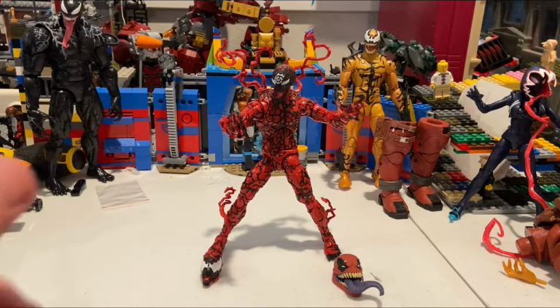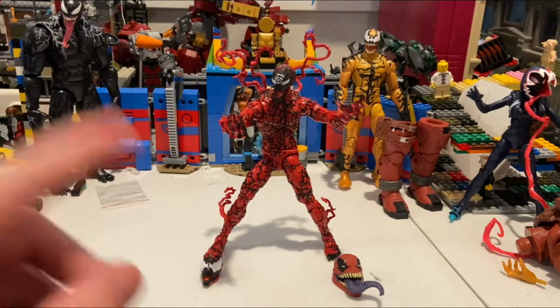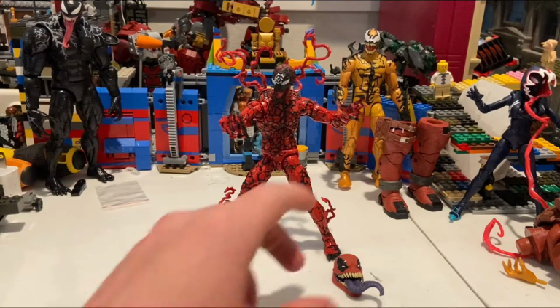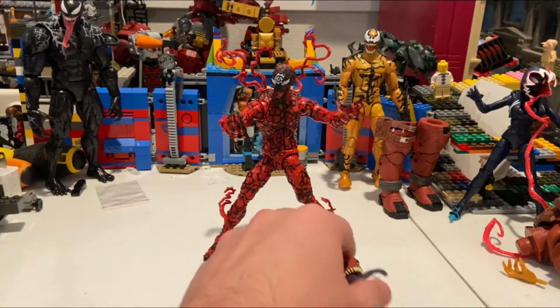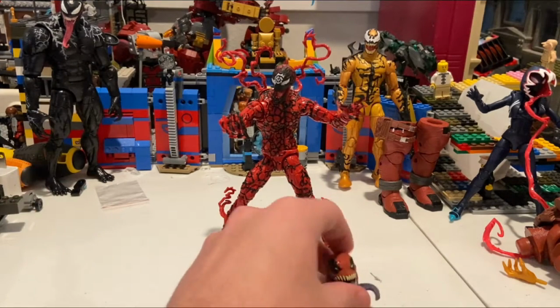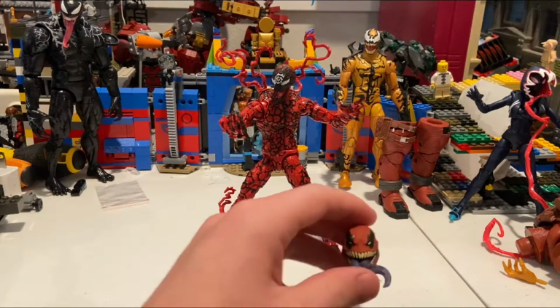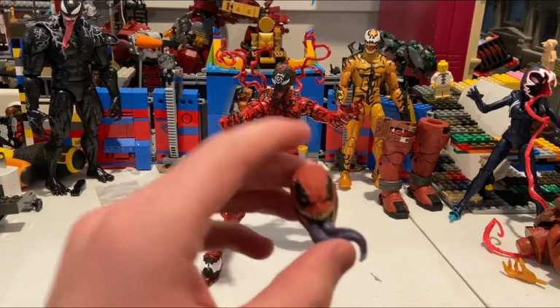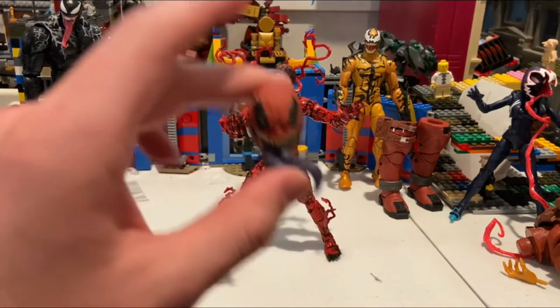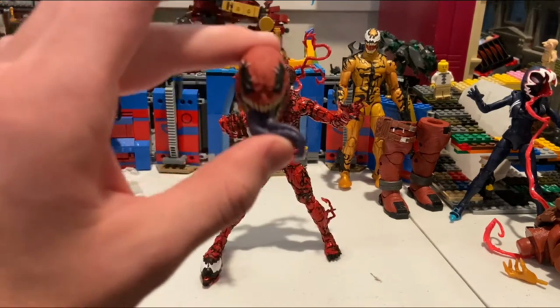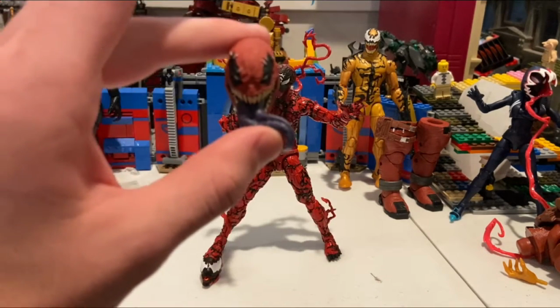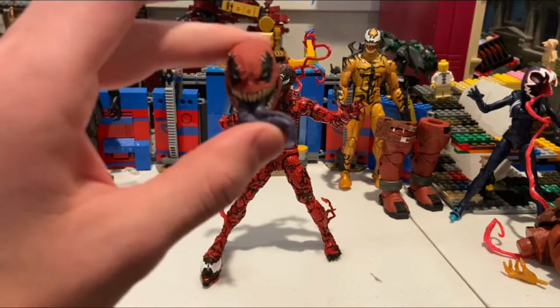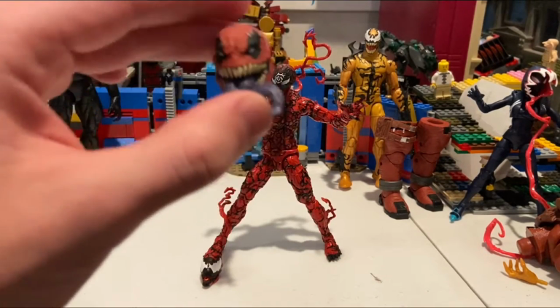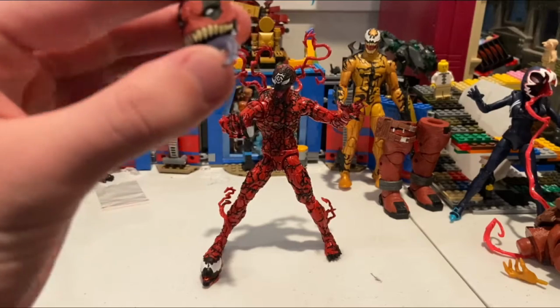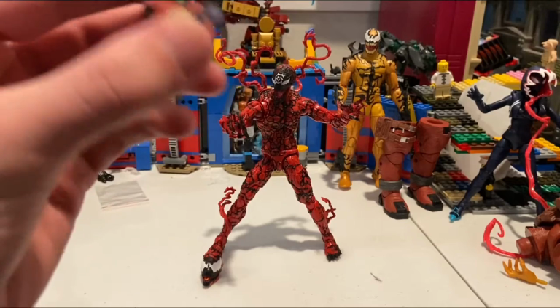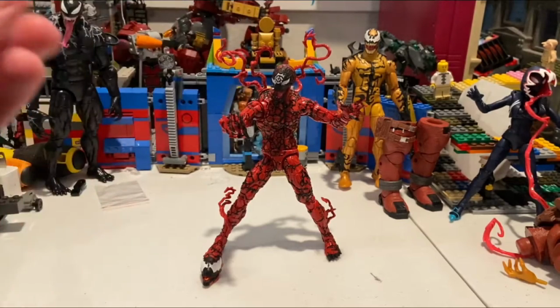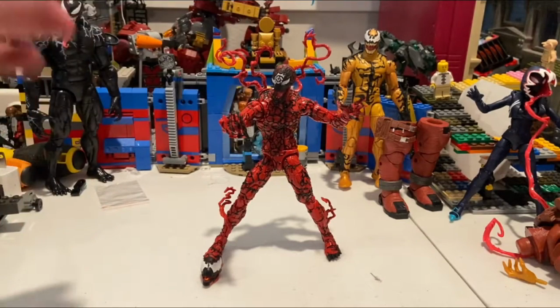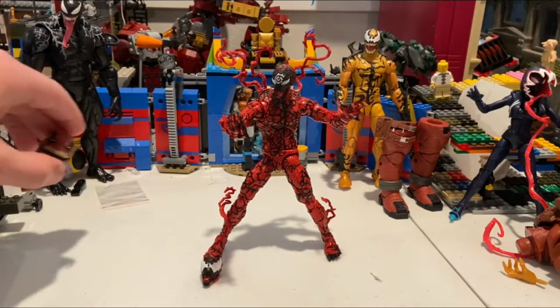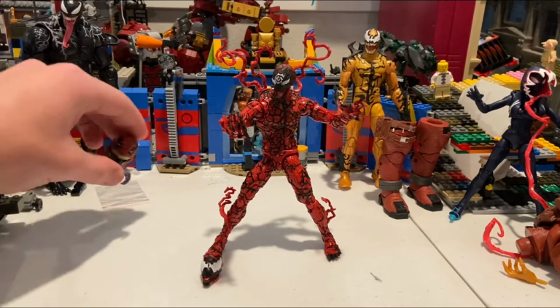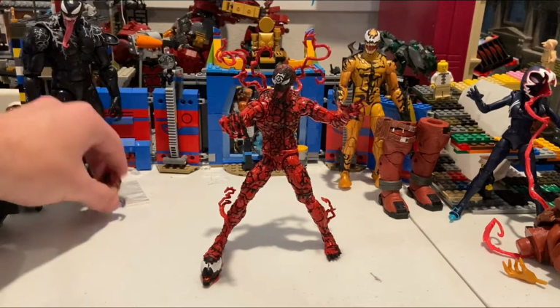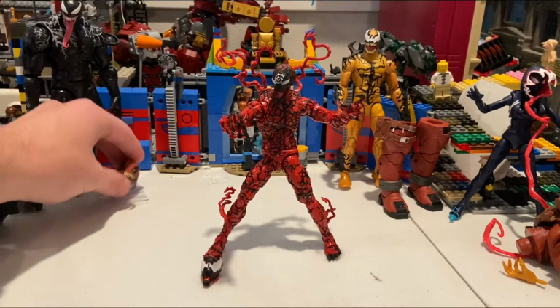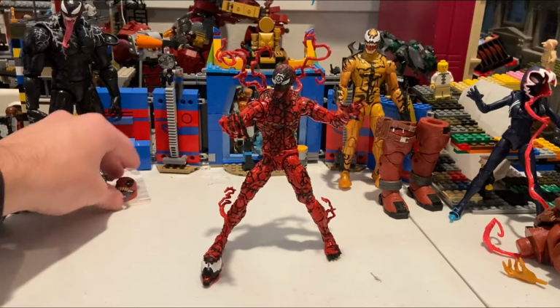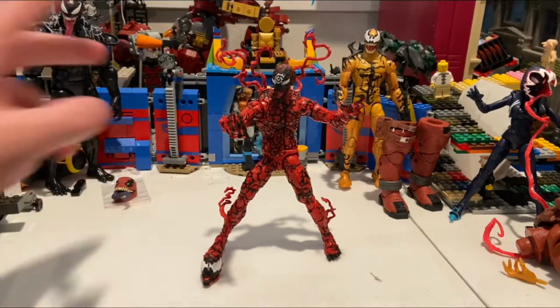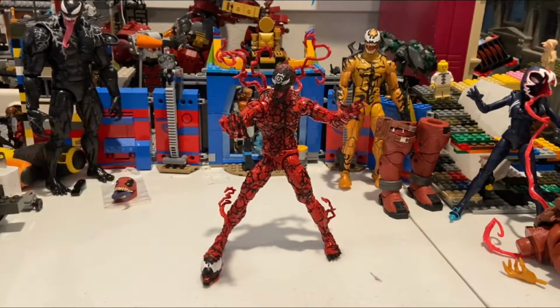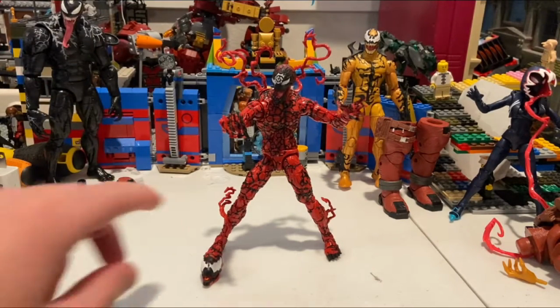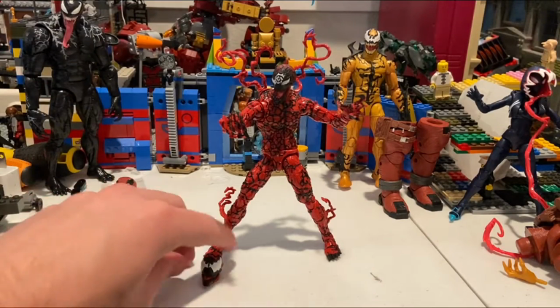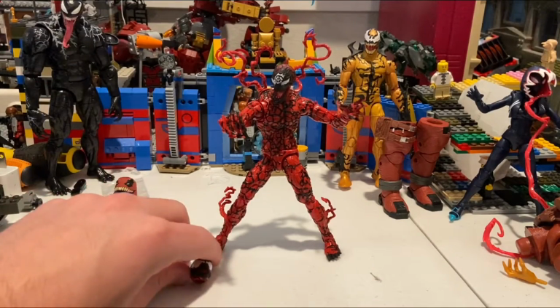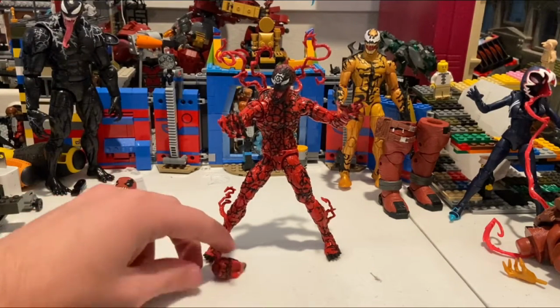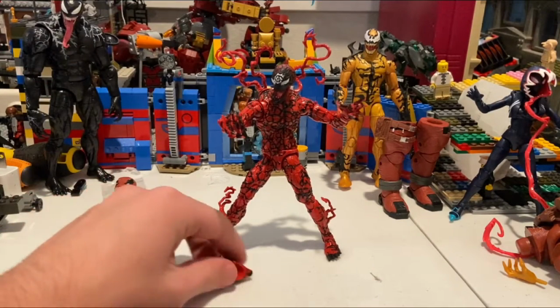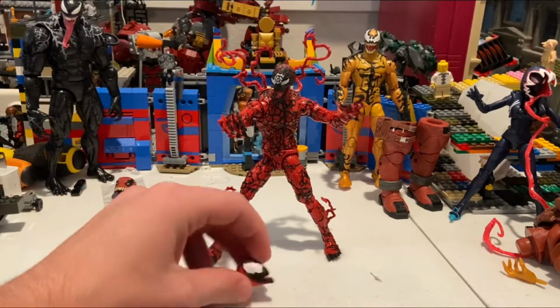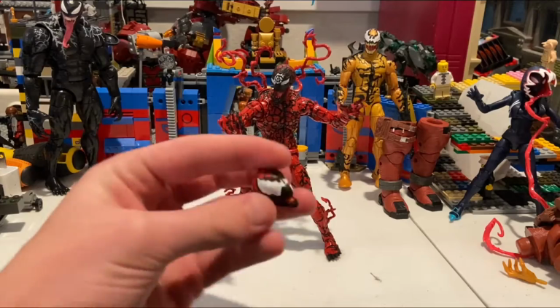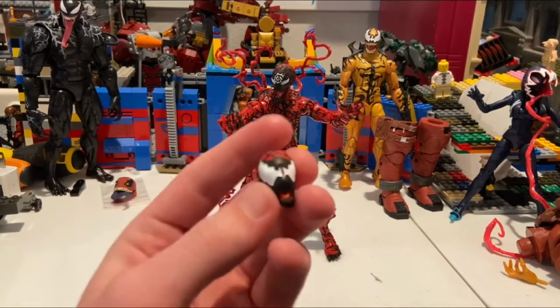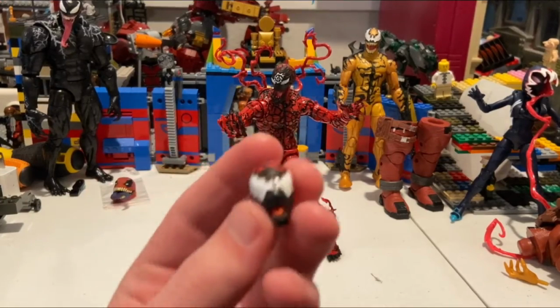Let's crack it open. Here's Carnage out of the packaging. Going over his accessories: first, he comes with Venom Pool's head, which we'll cover after the figure review, and he also comes with an alternate Carnage head.